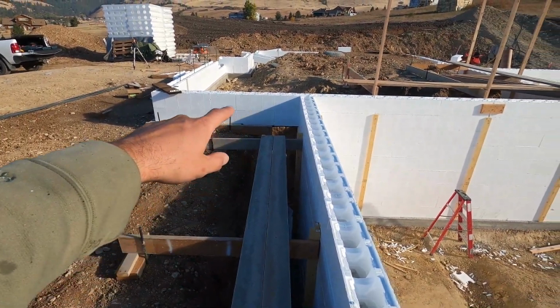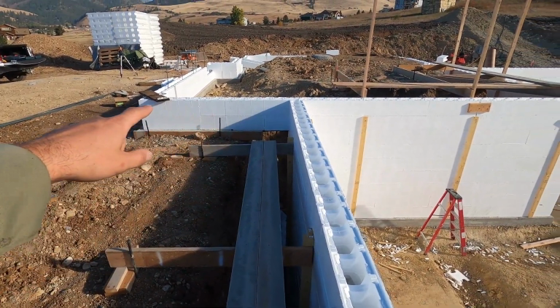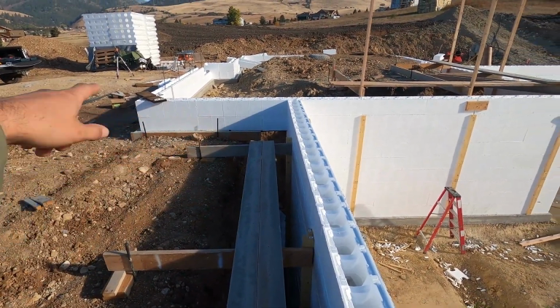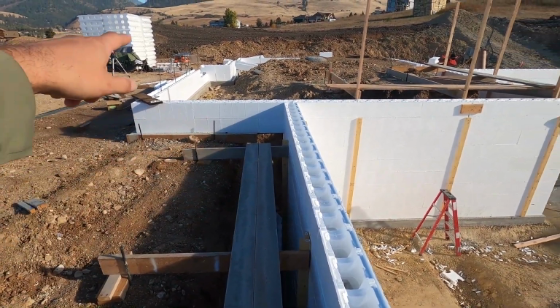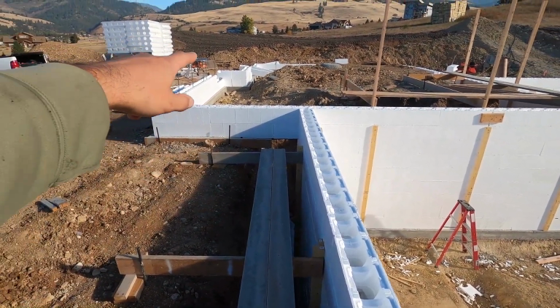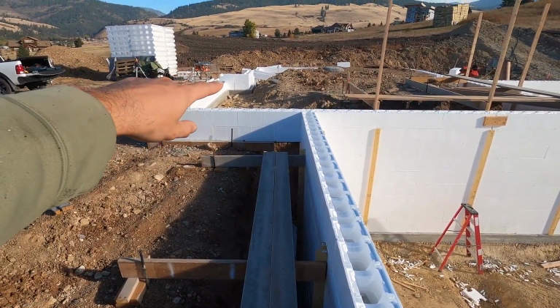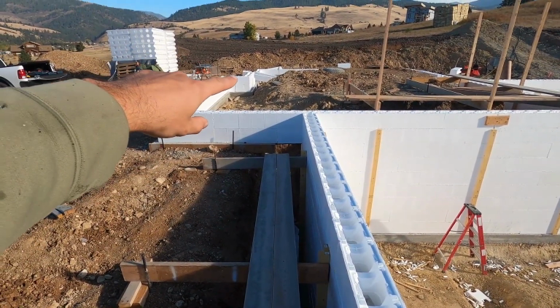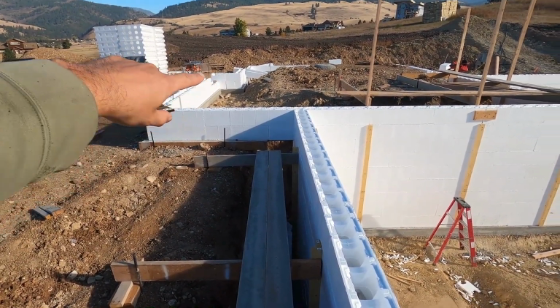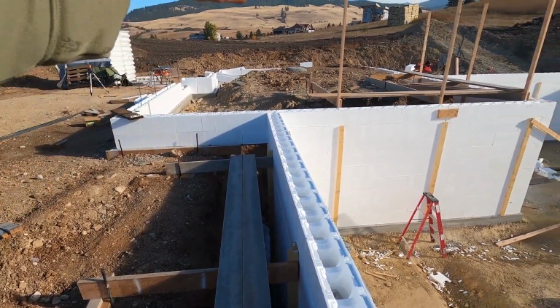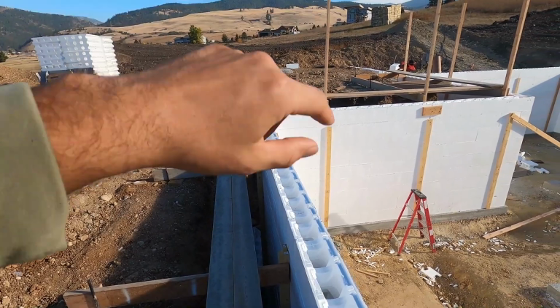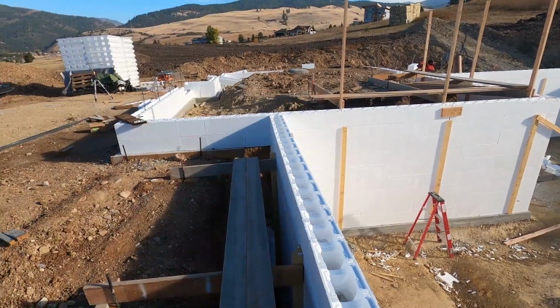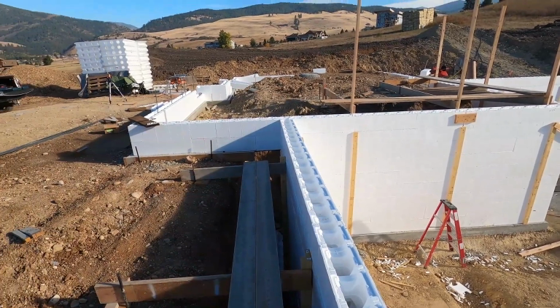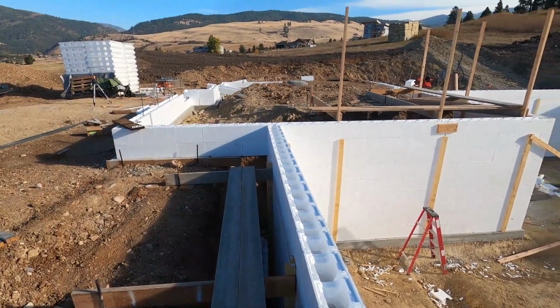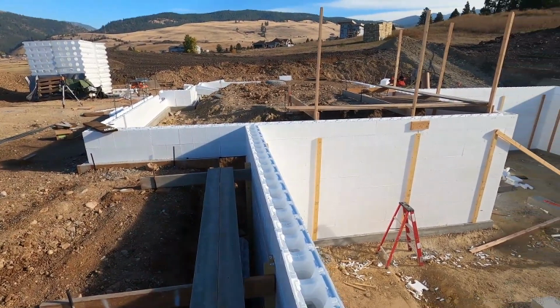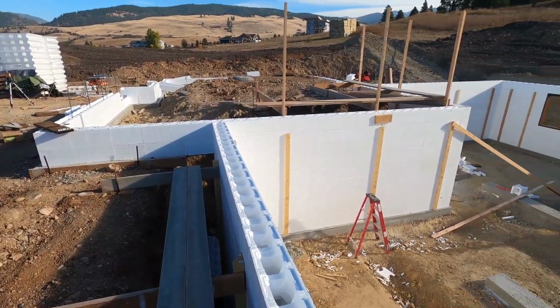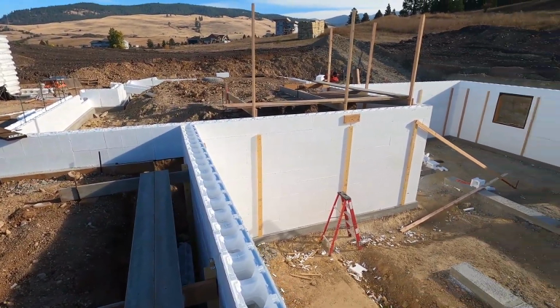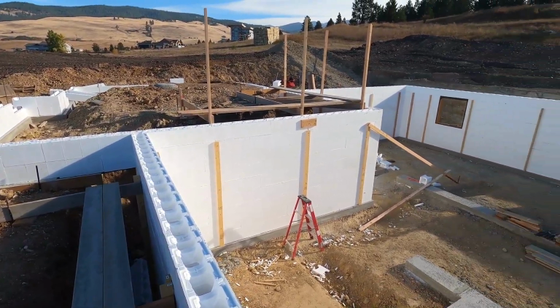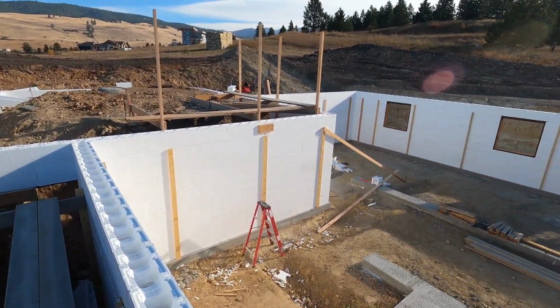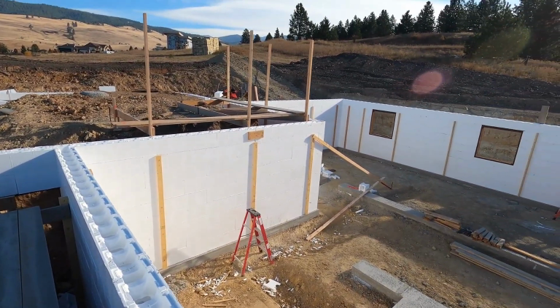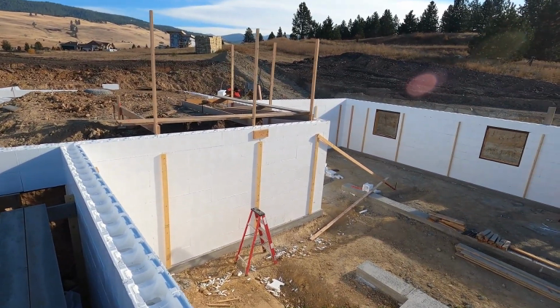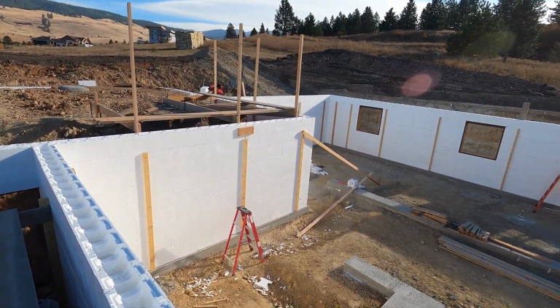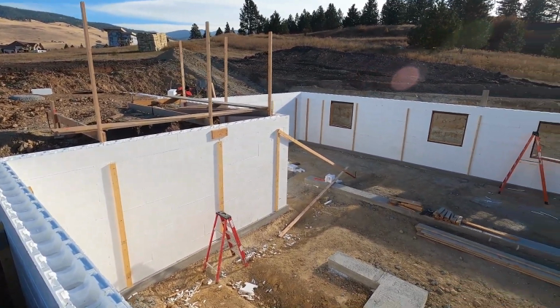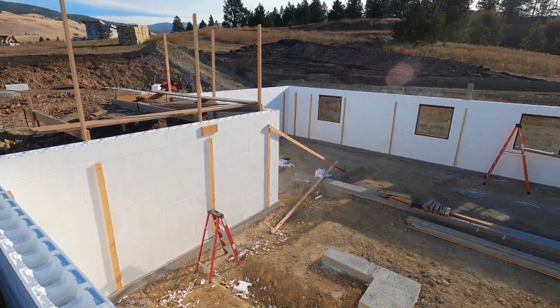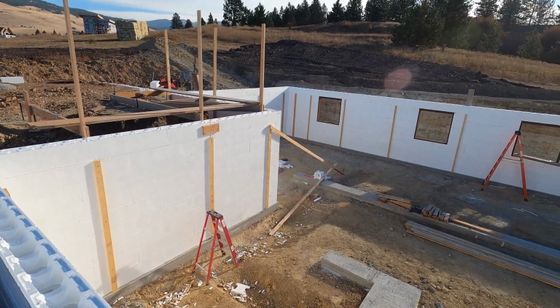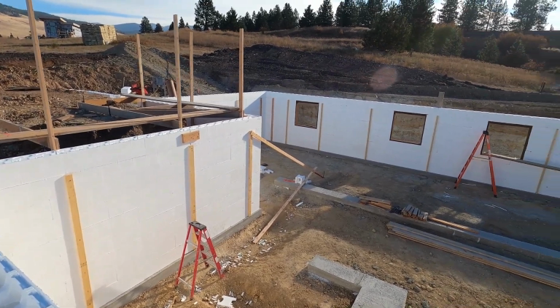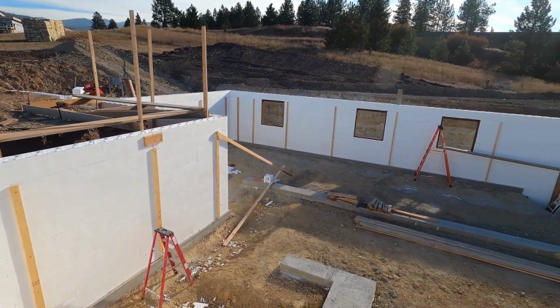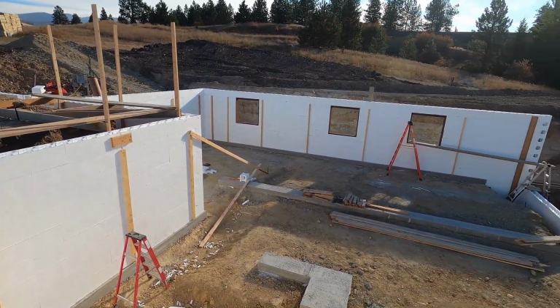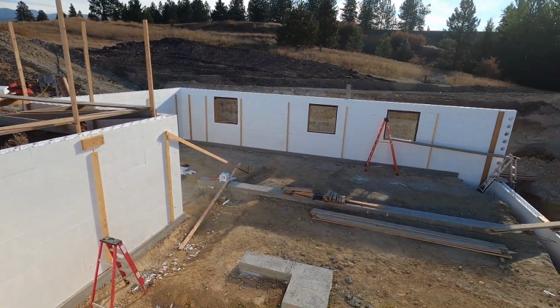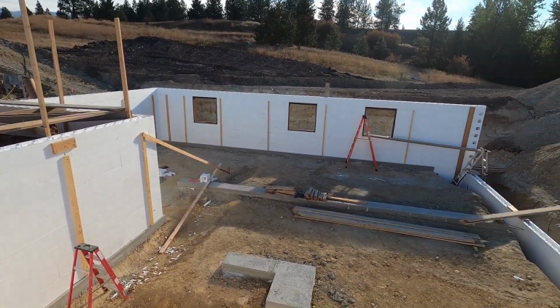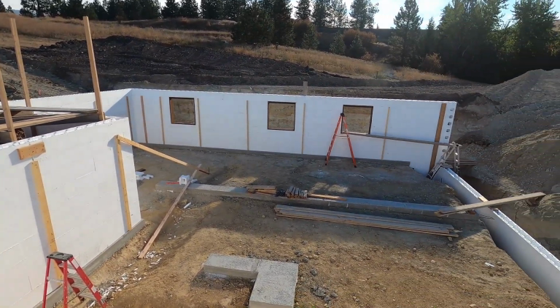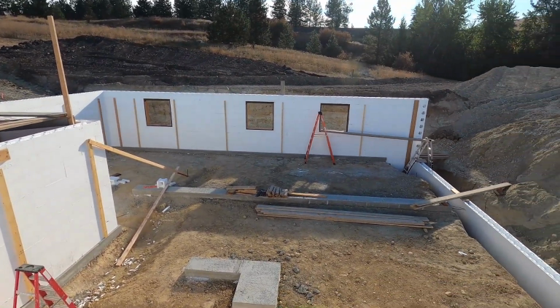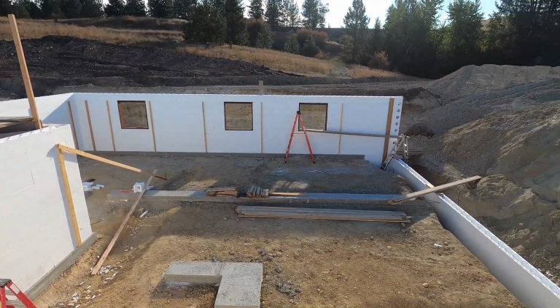I will continue on working on the garage. I got it laid out to about here — I just need to go the rest of the way and start gluing them down and getting them in place. I'll set up a camera and have you guys tag along with me. Let's get to work.